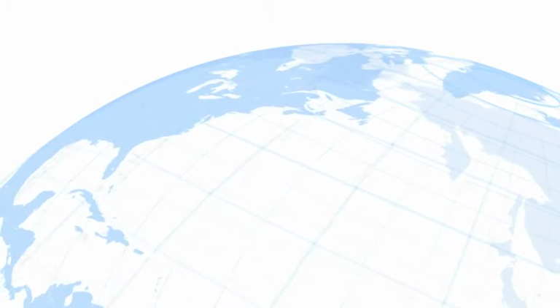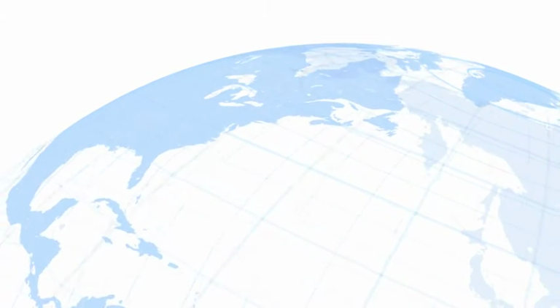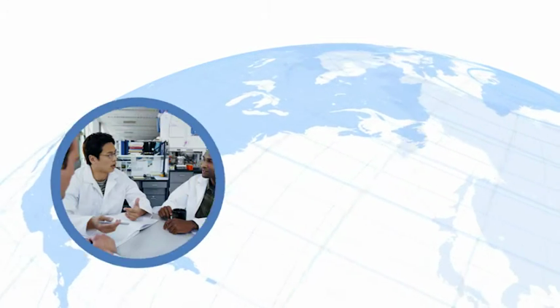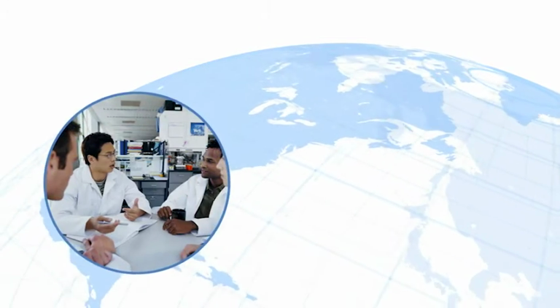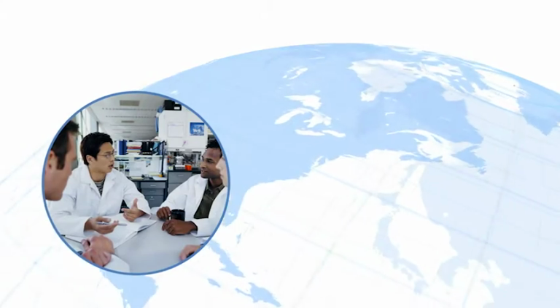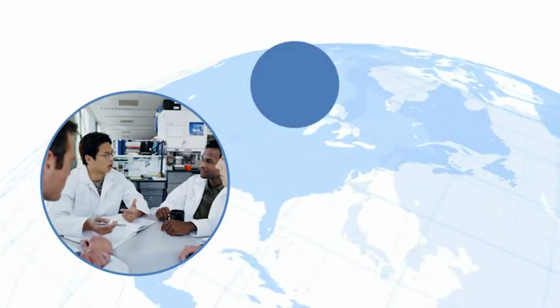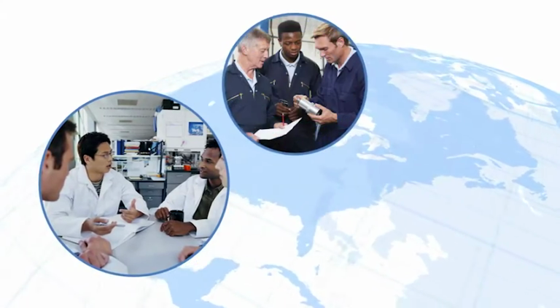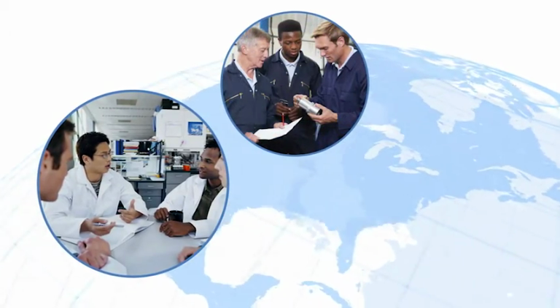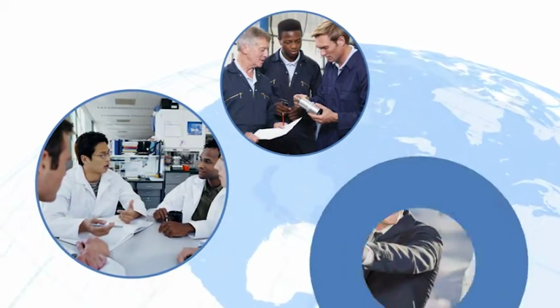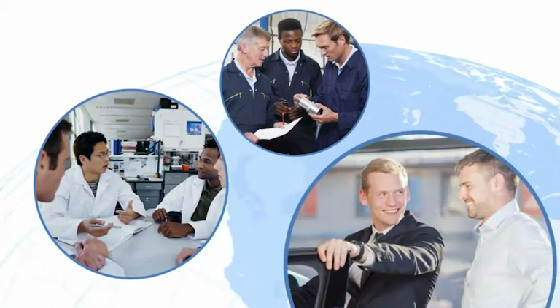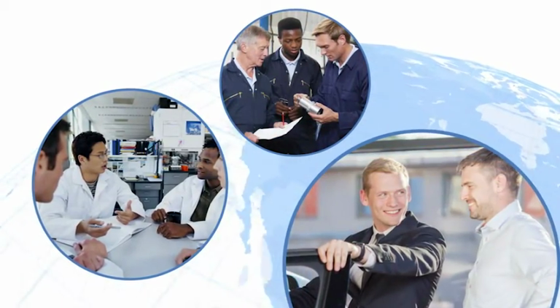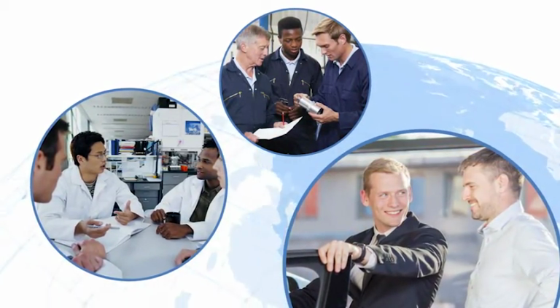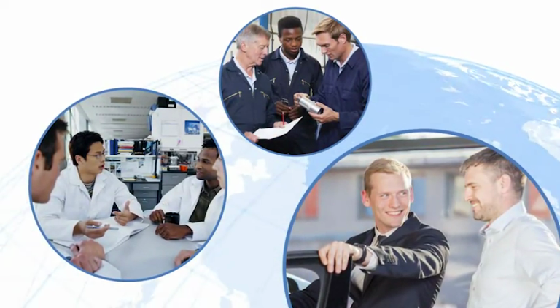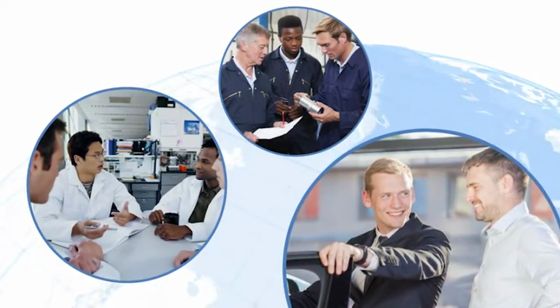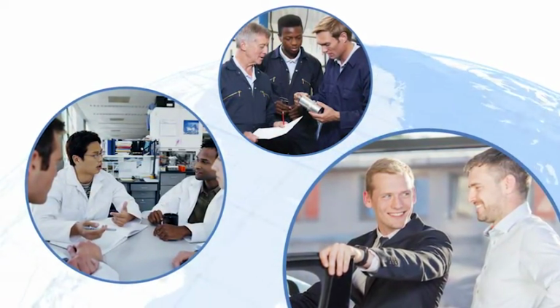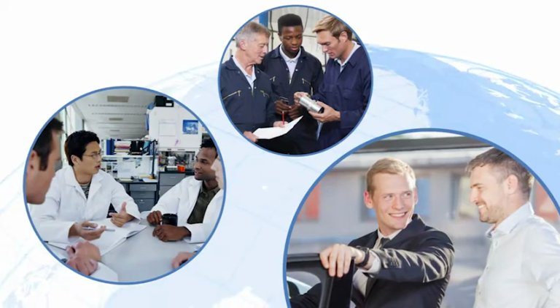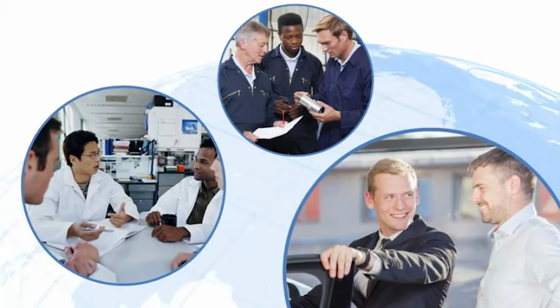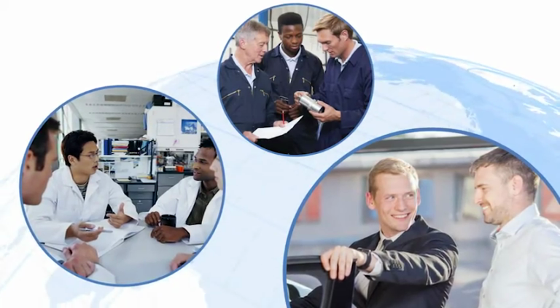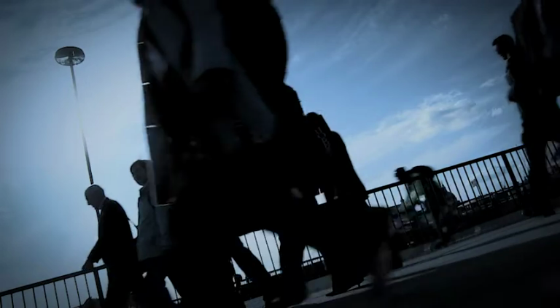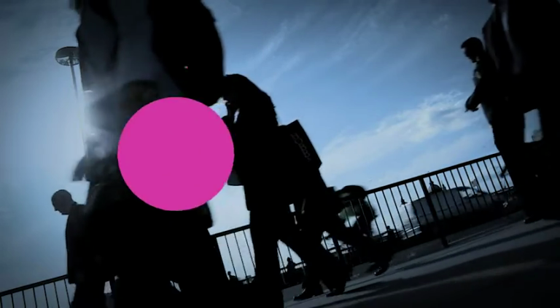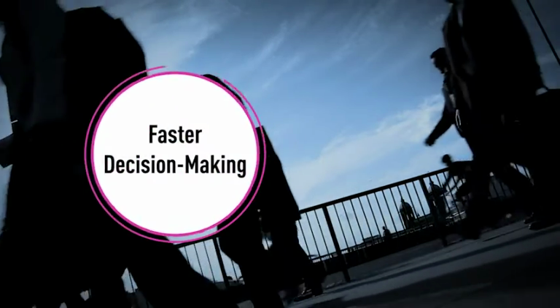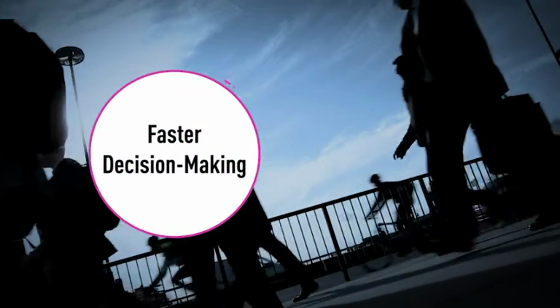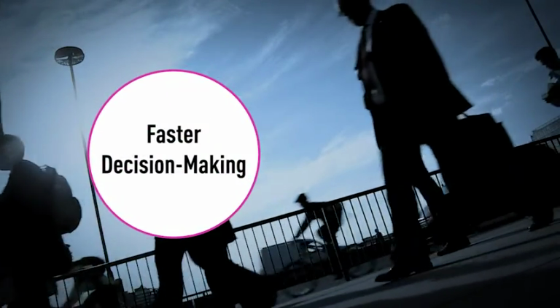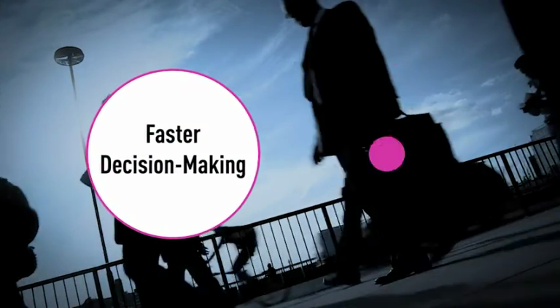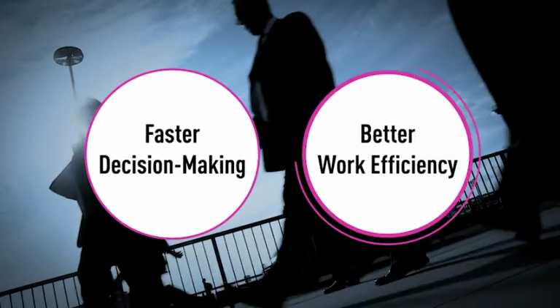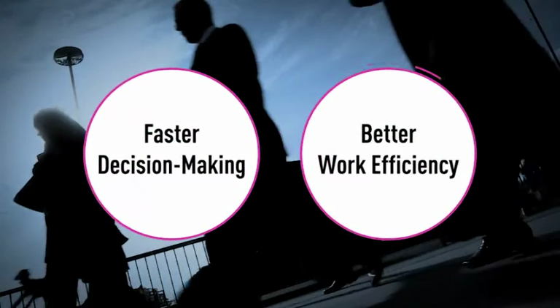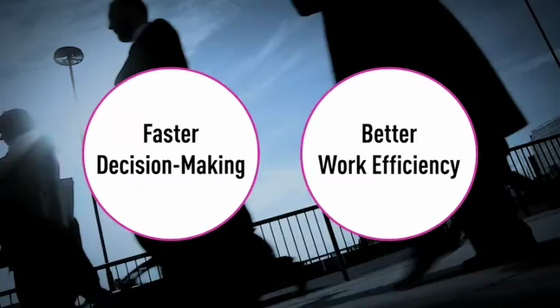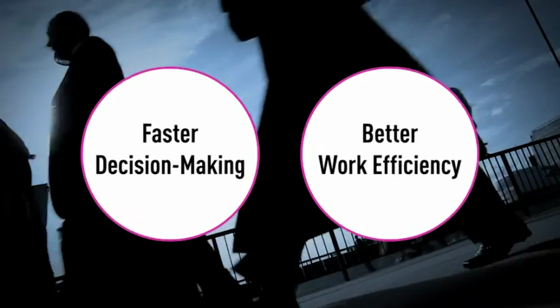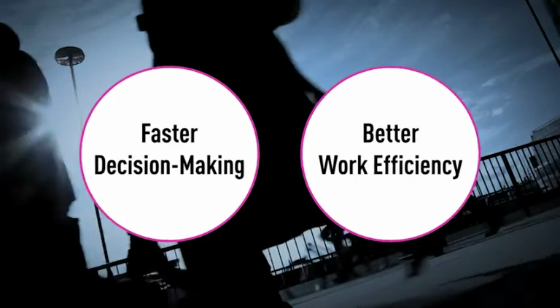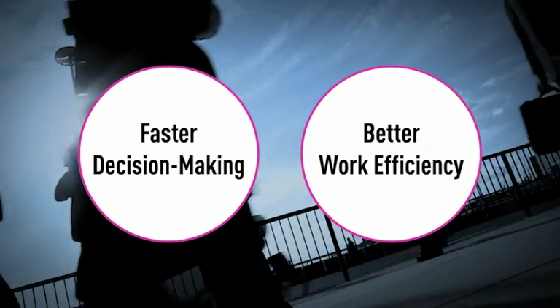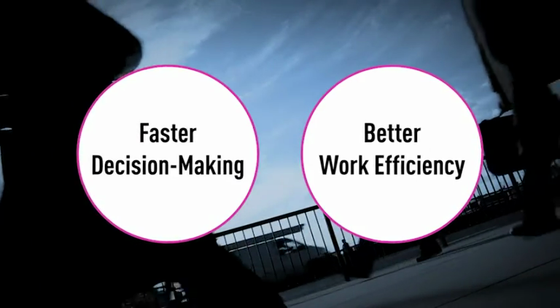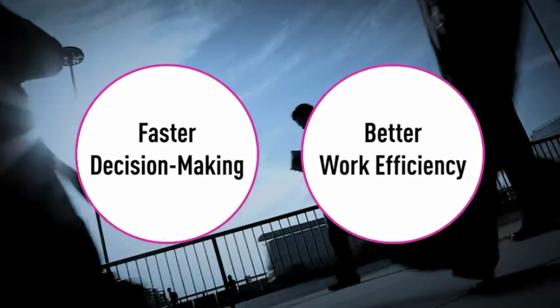Development. Manufacturing. Marketing. In every business situation, the demand for faster decision-making and better work efficiency is greater than ever before.